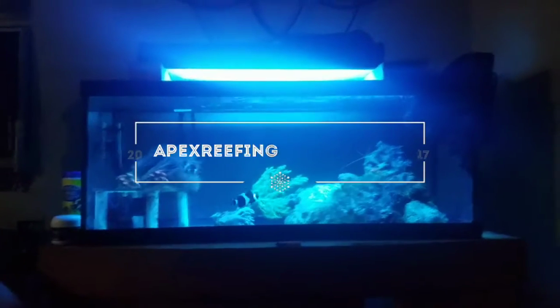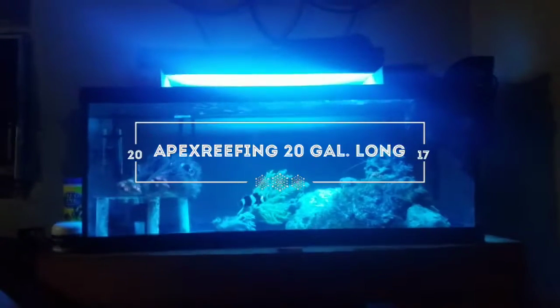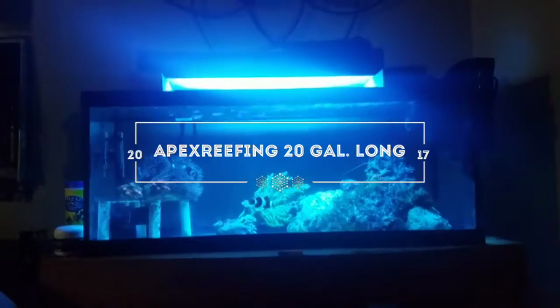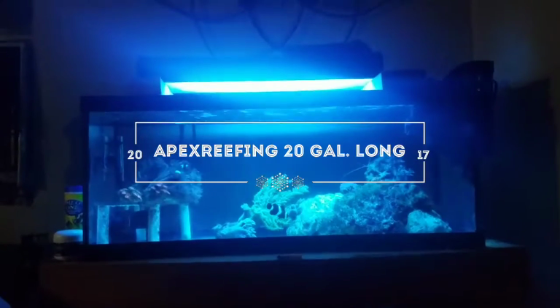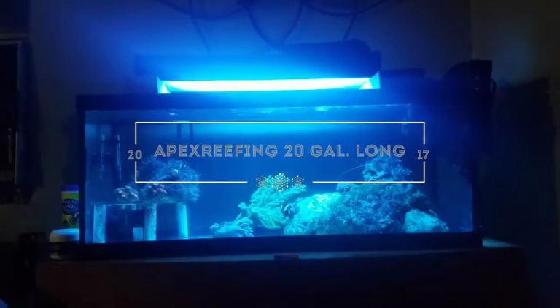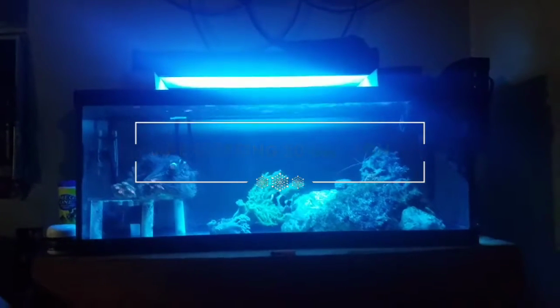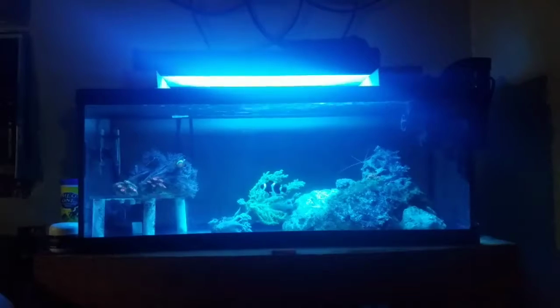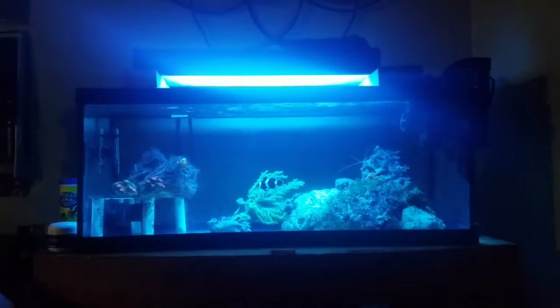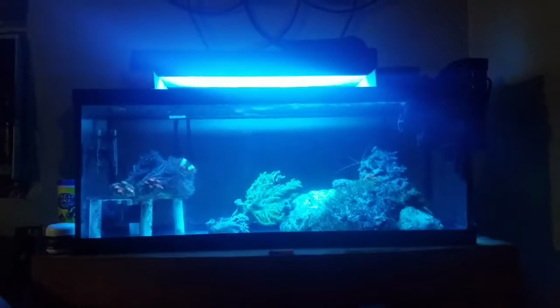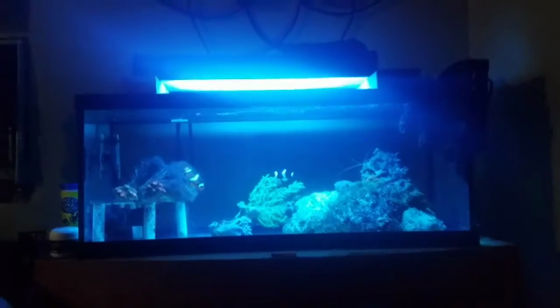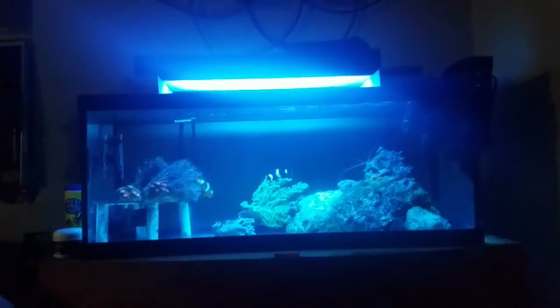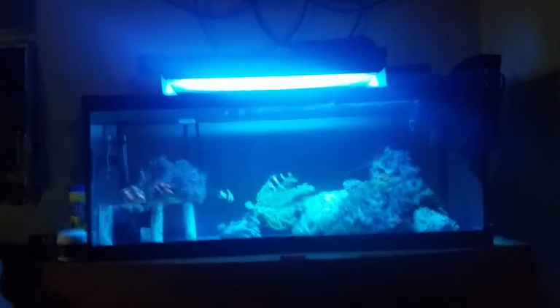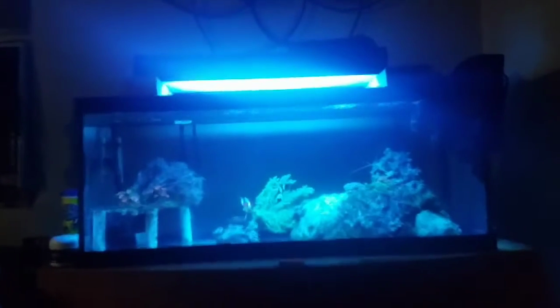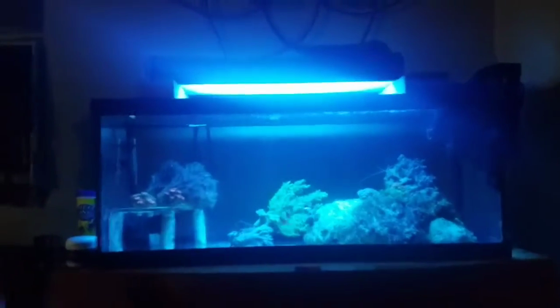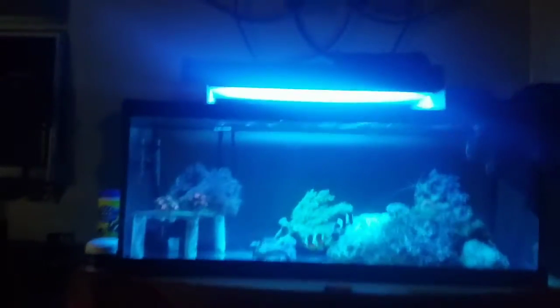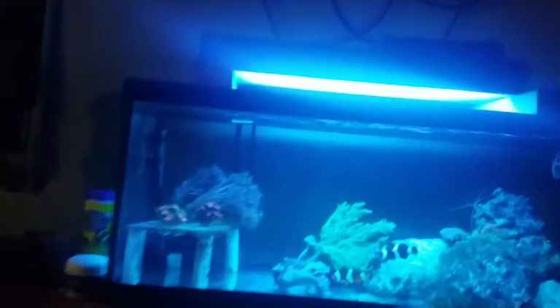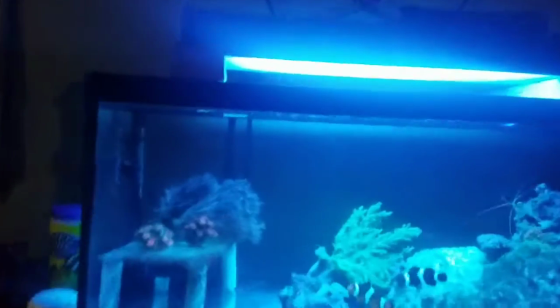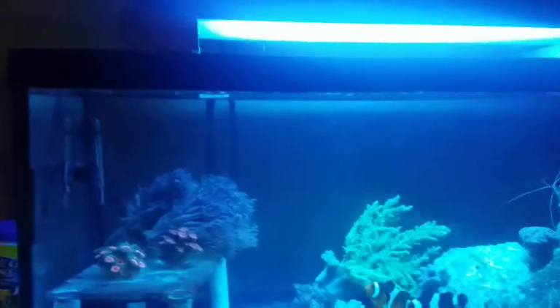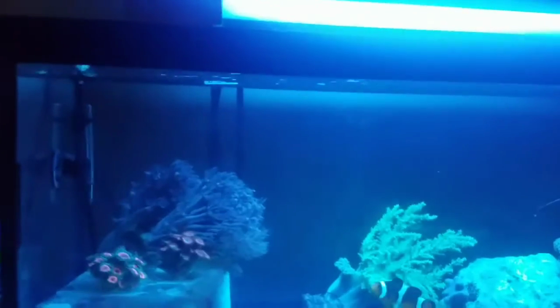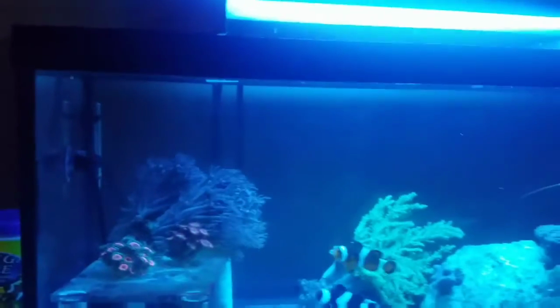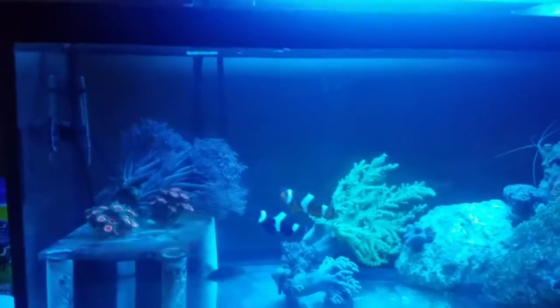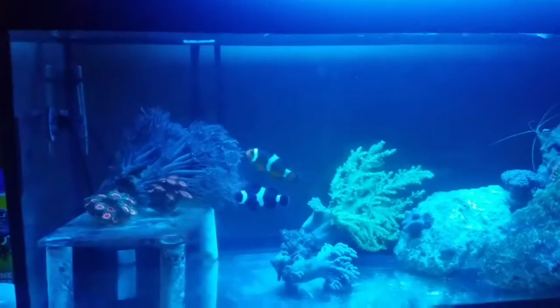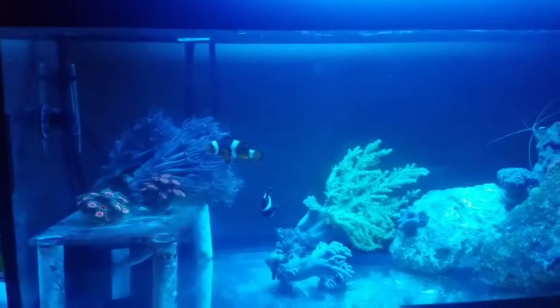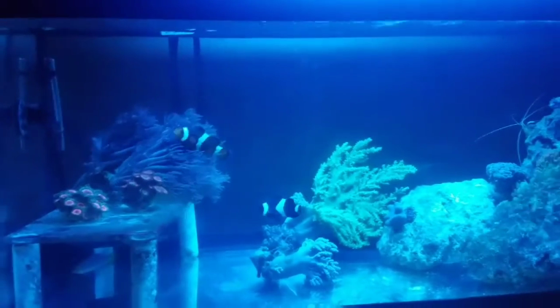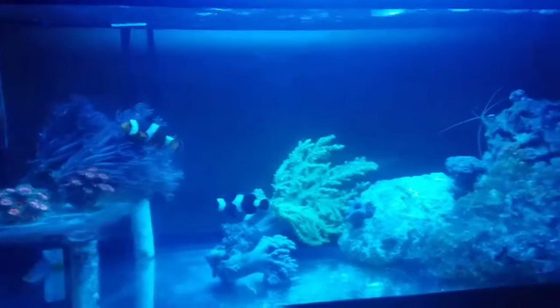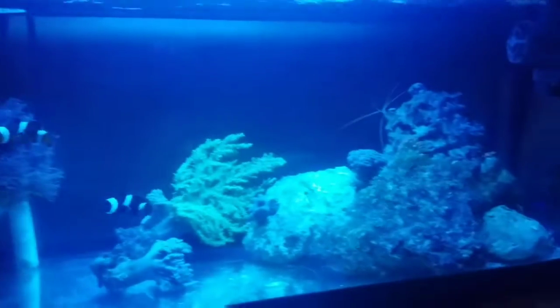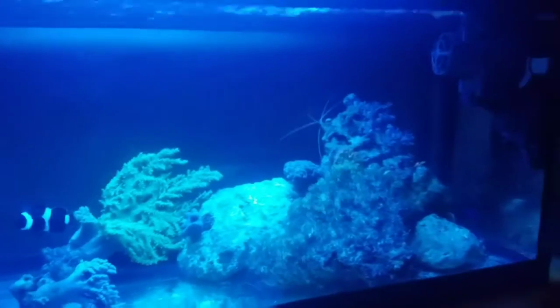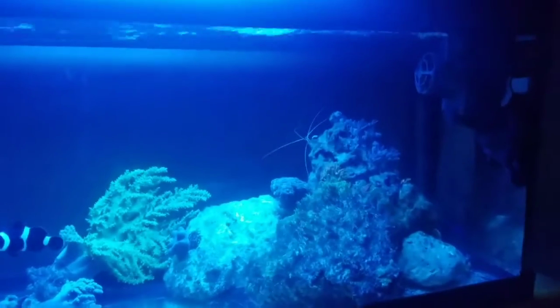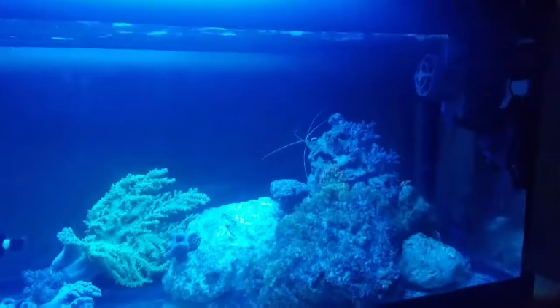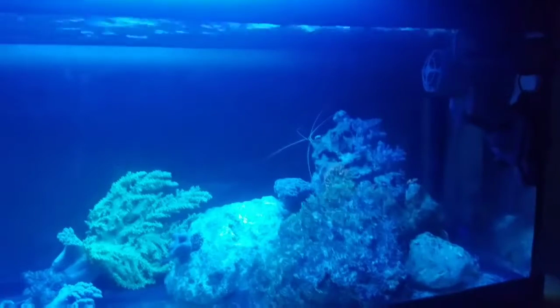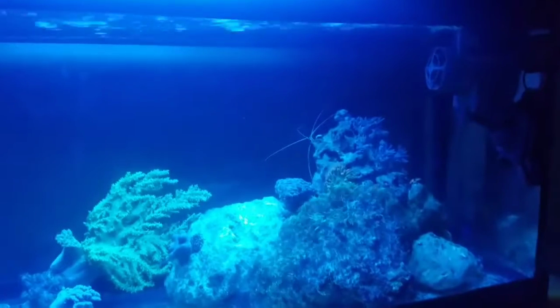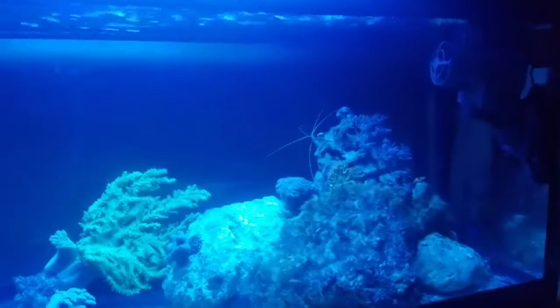Another tank update for 500 subscribers — congratulations to the fish guy on 500 subscribers! I just switched over this 20 gallon long from the 20 gallon tall that I did have.